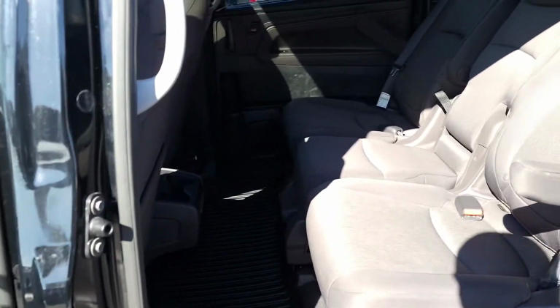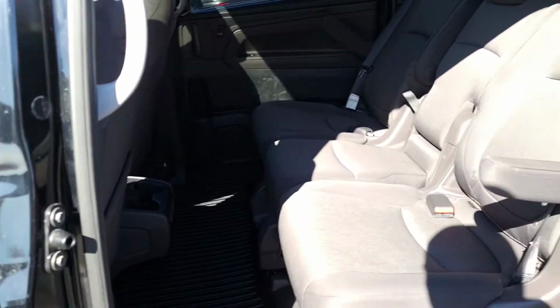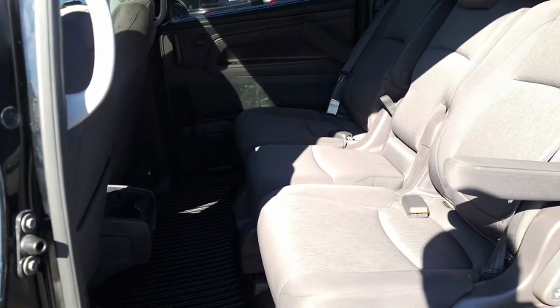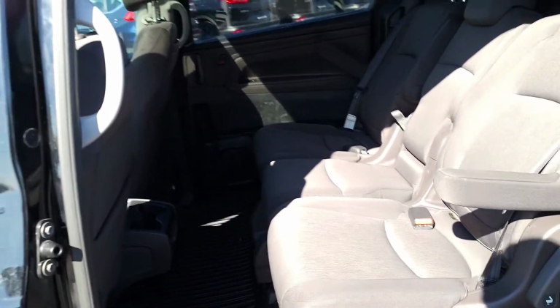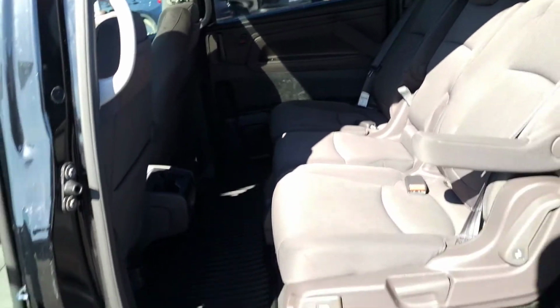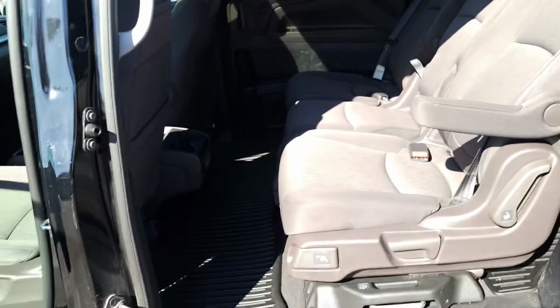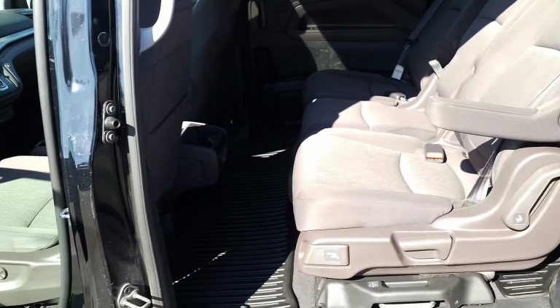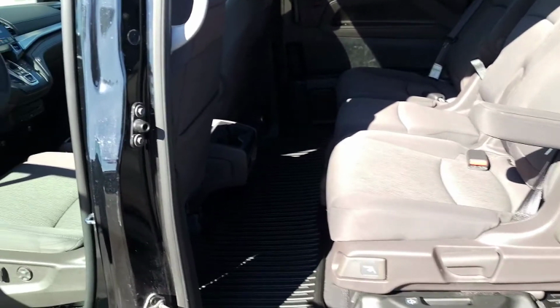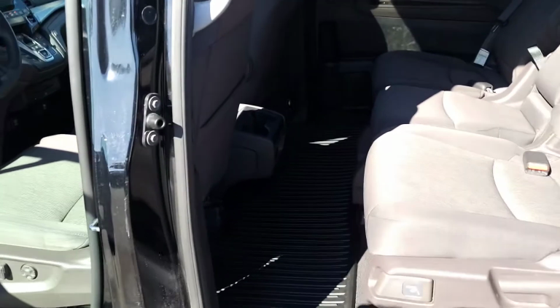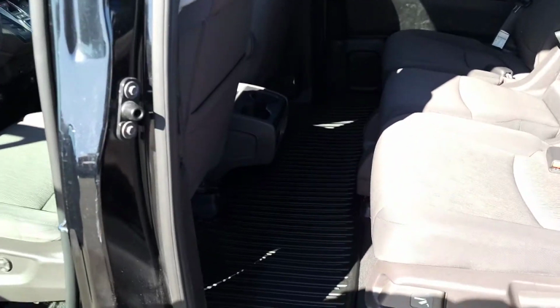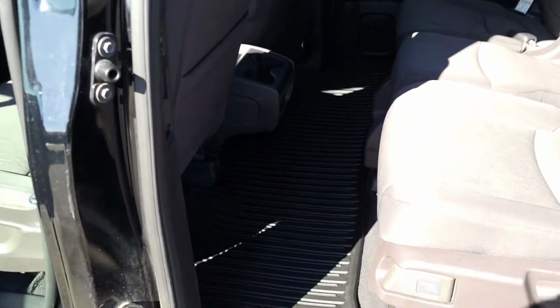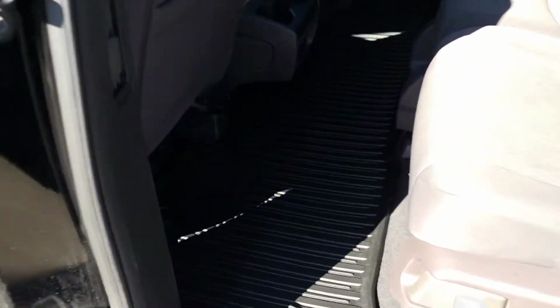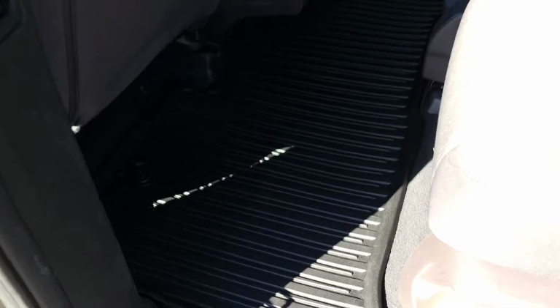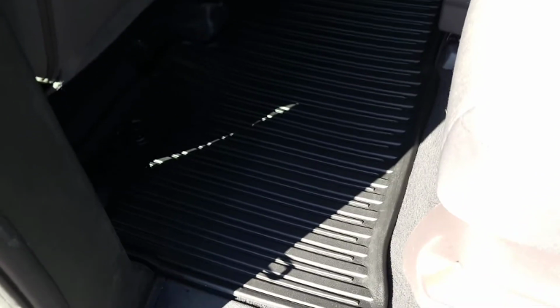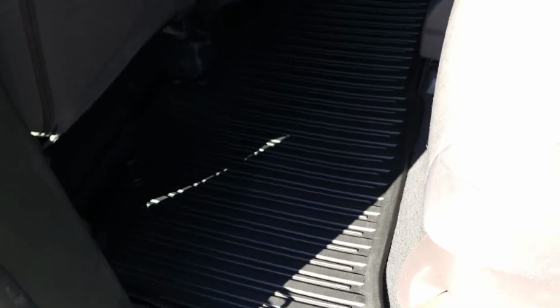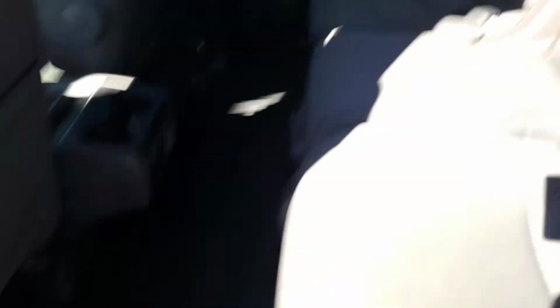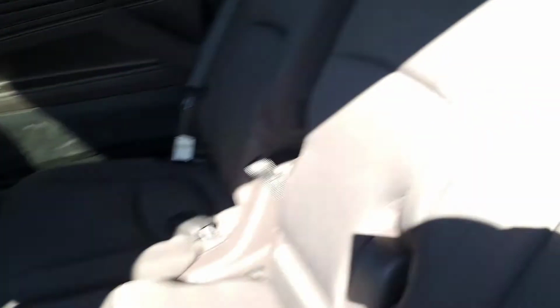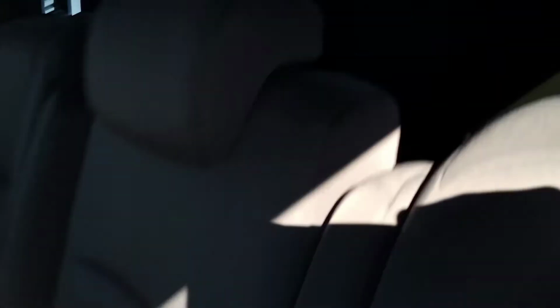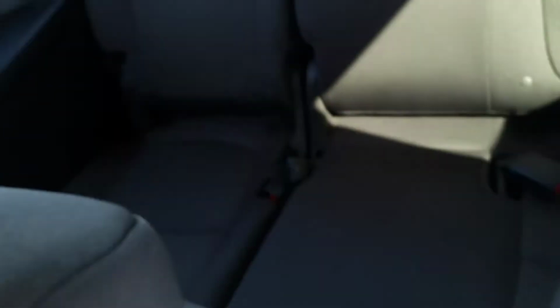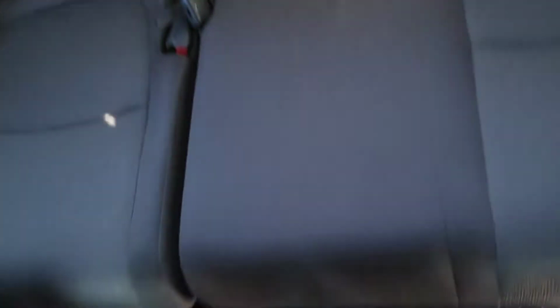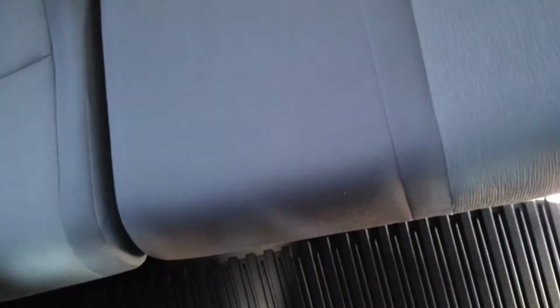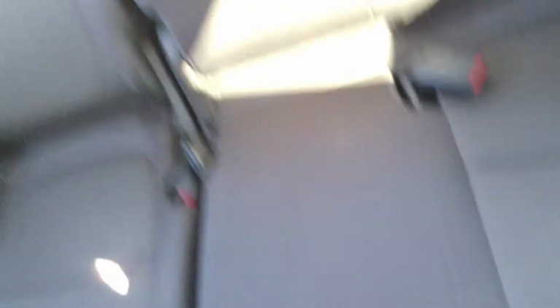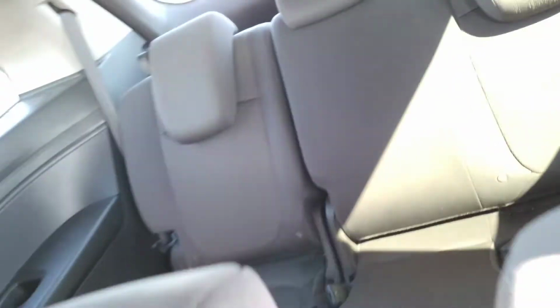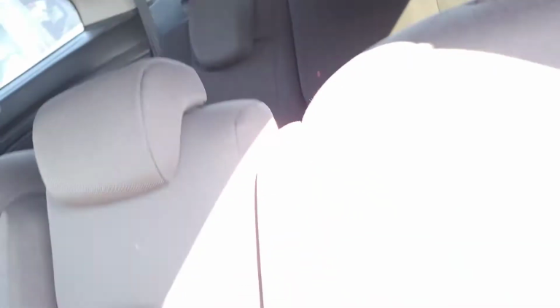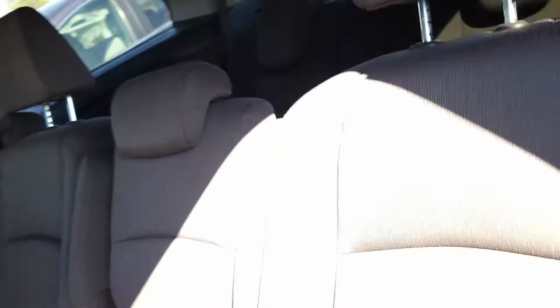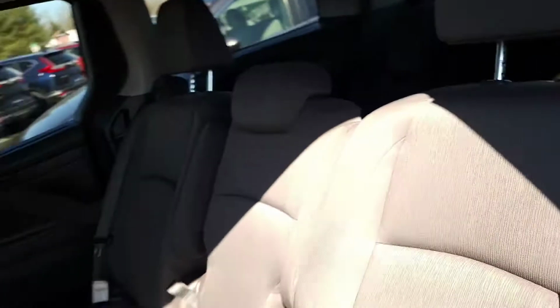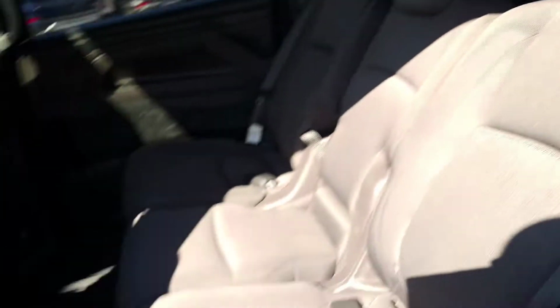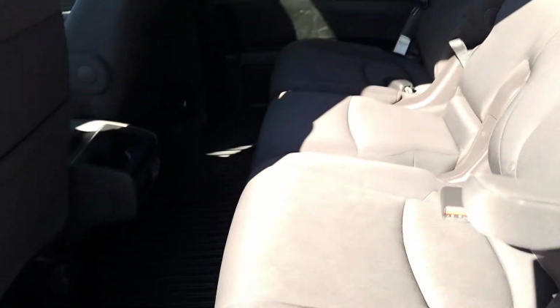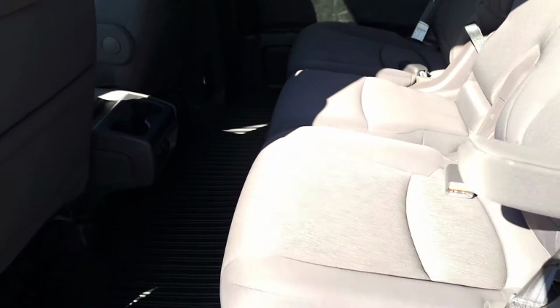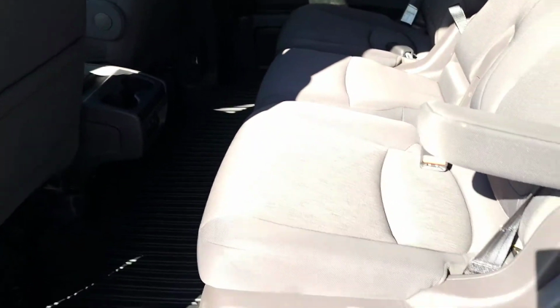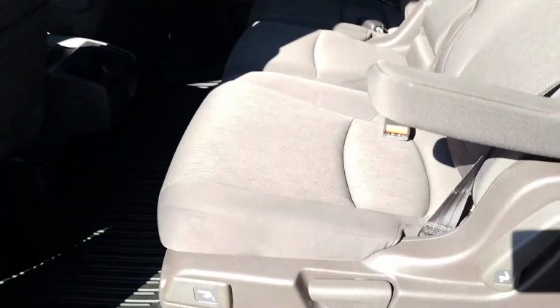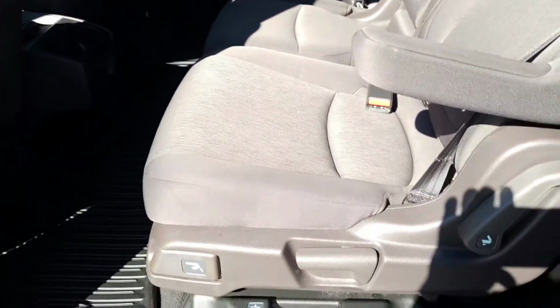This vehicle, added bonus on top of the winter tires, does have the rubberized mats in both the front, the back, and back there in the third row. Tons of space back here.